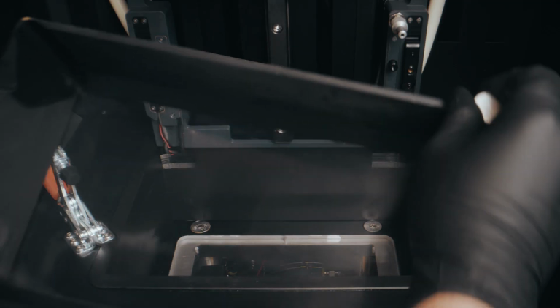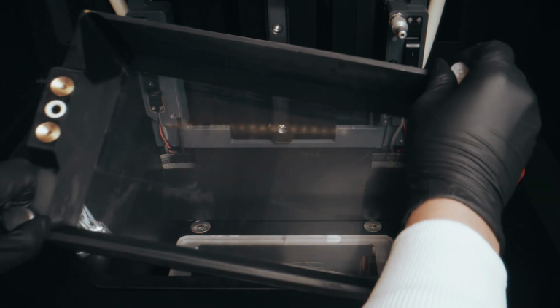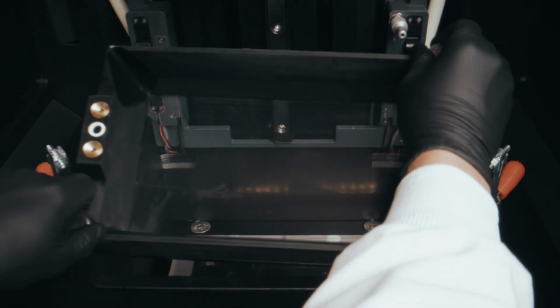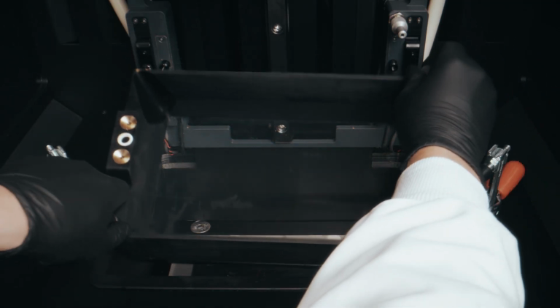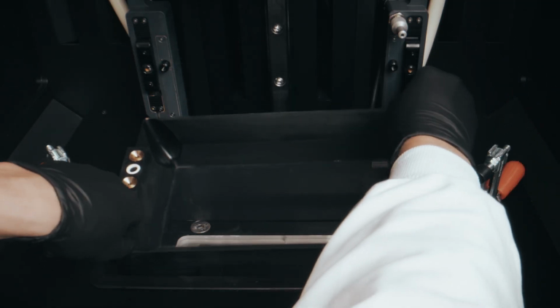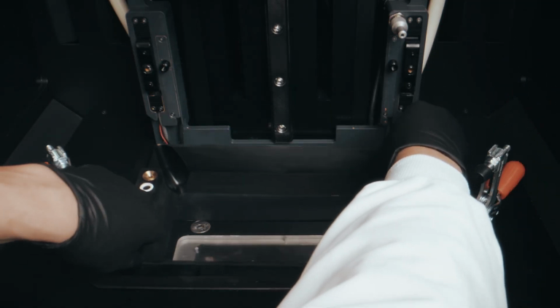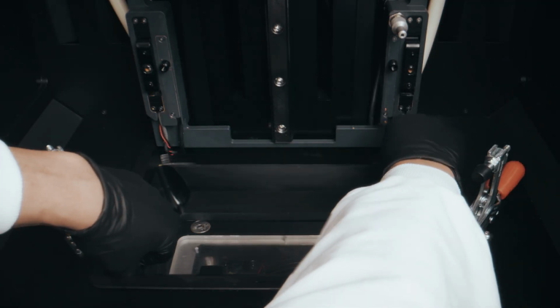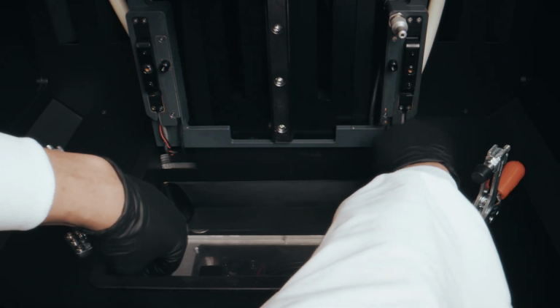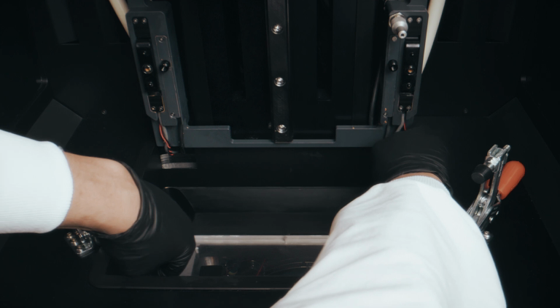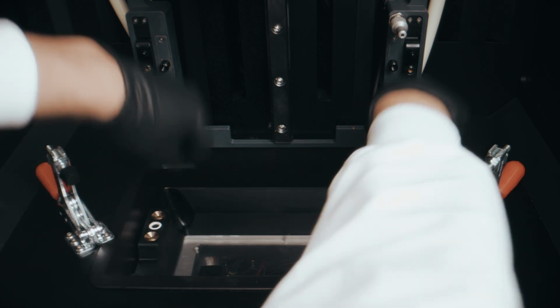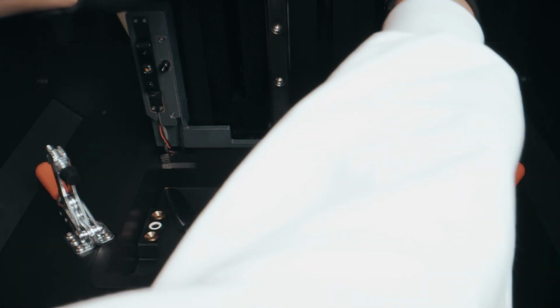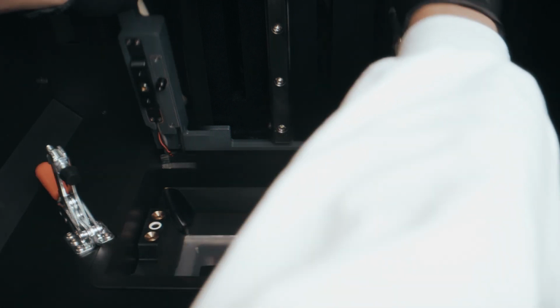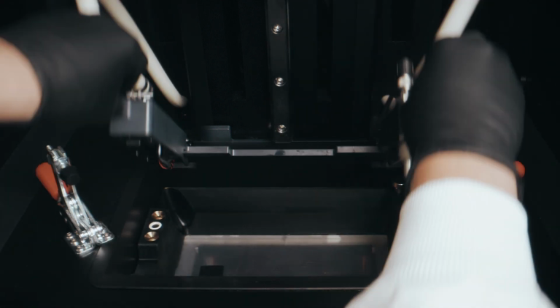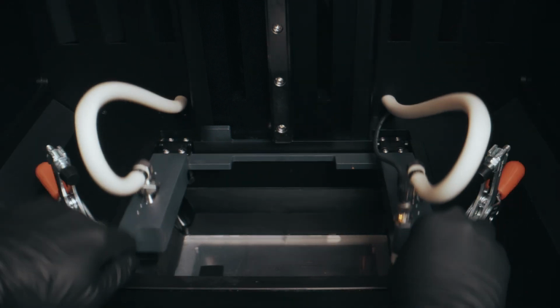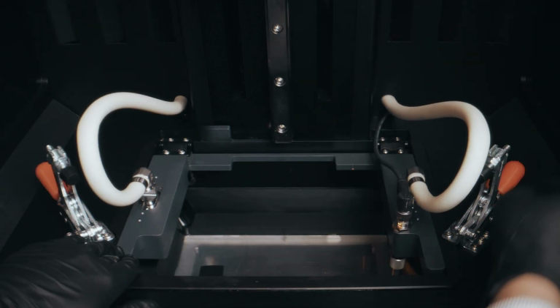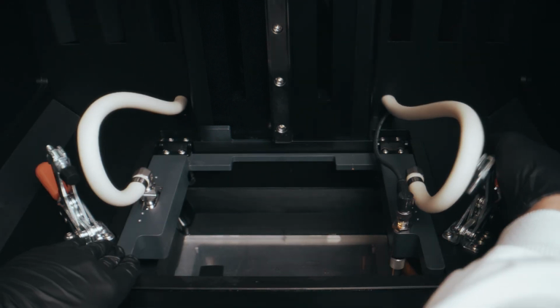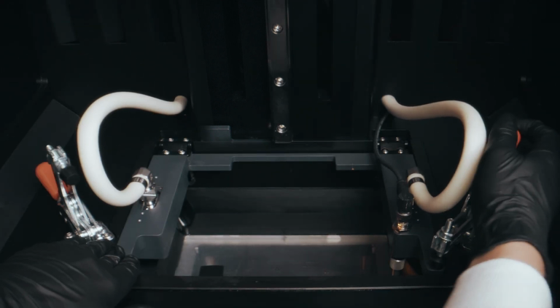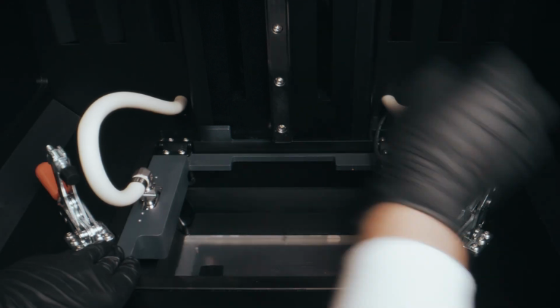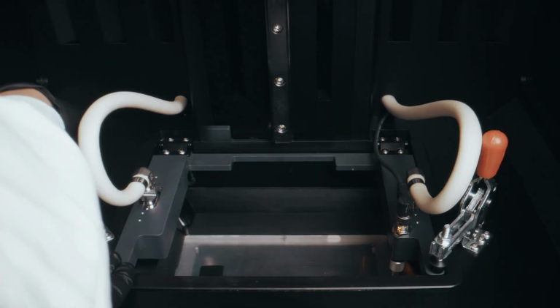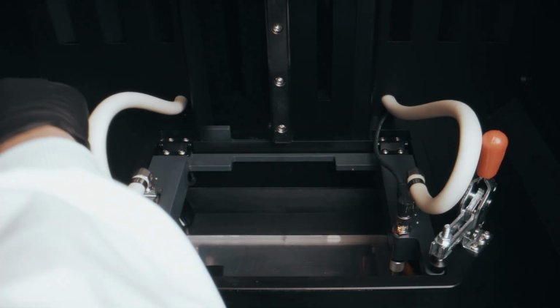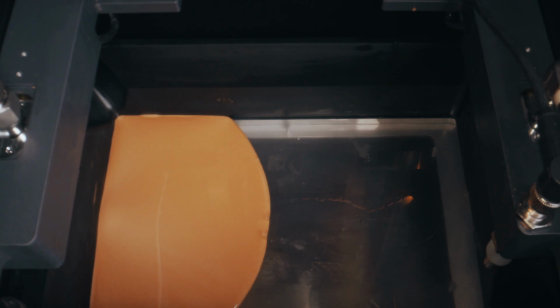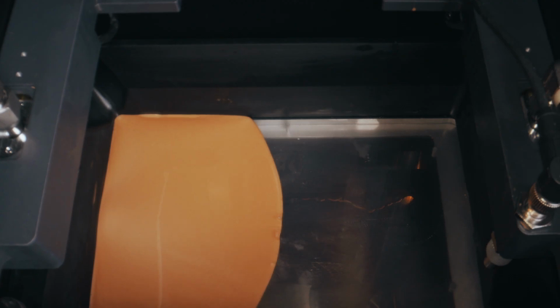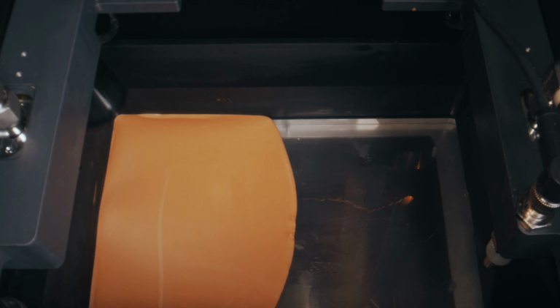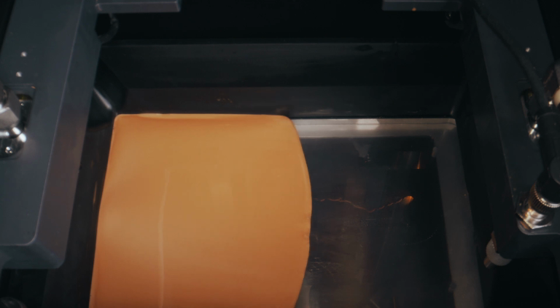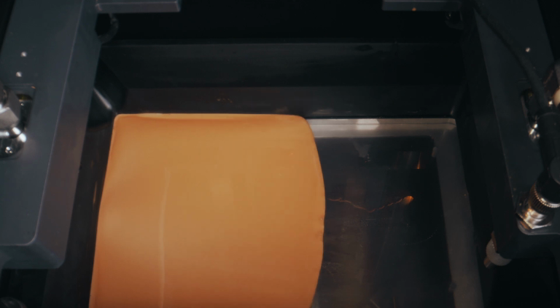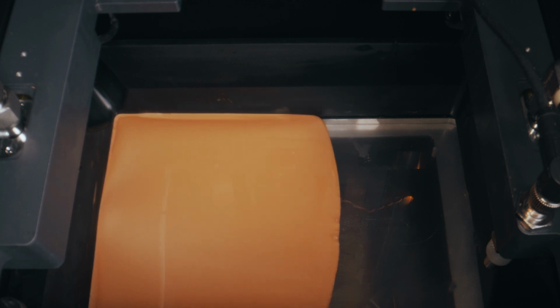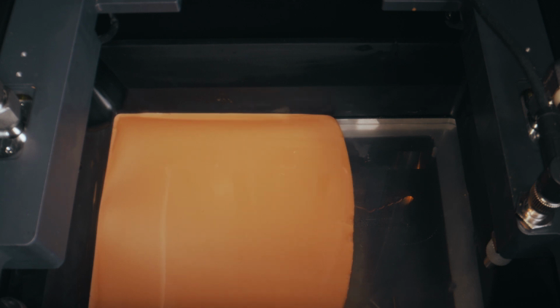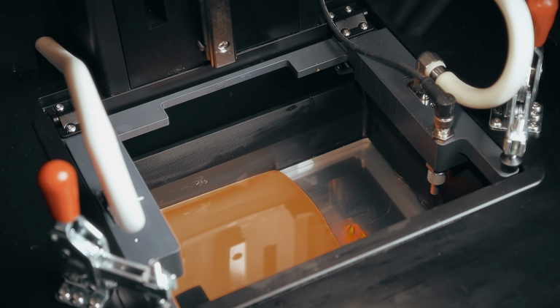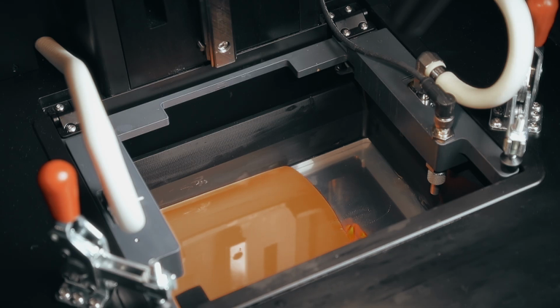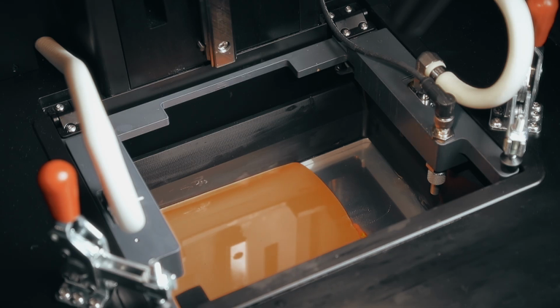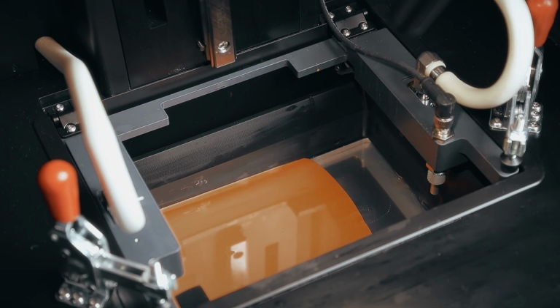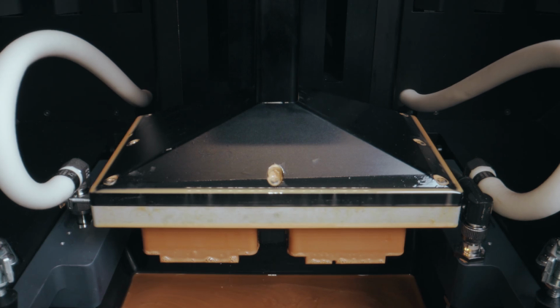CKM is integrated seamlessly onto every Flux printer. As soon as the material is loaded into the system and the reservoir is clamped down, CKM automatically kicks in and the reservoir begins to fill with well-mixed material for your print.